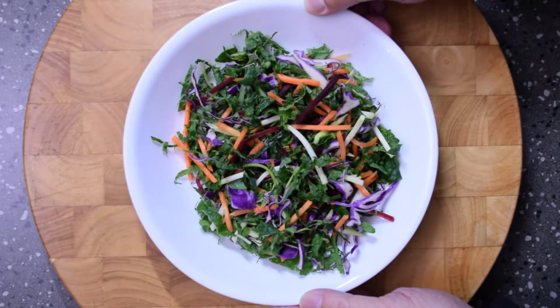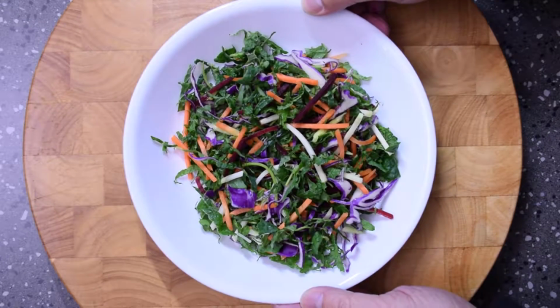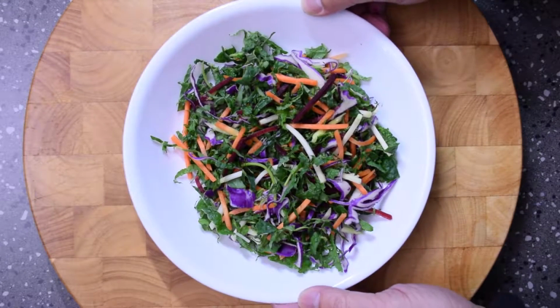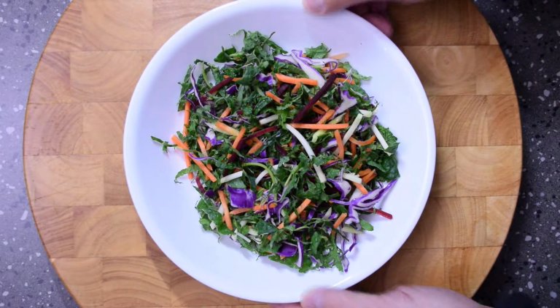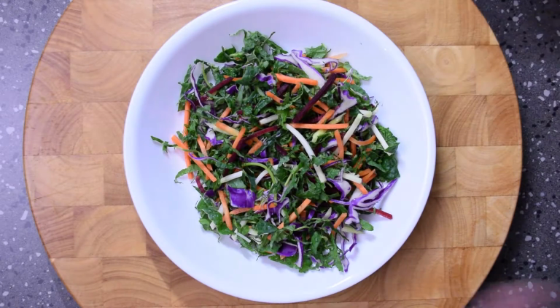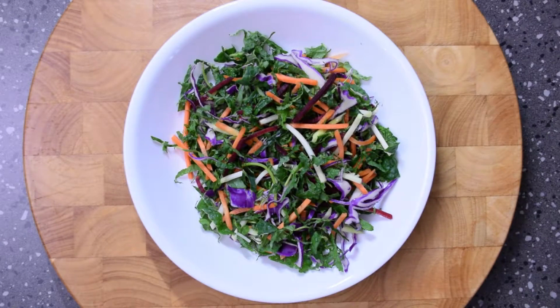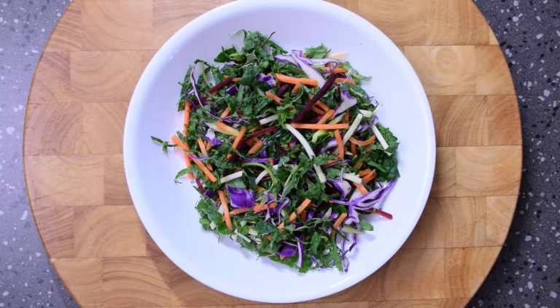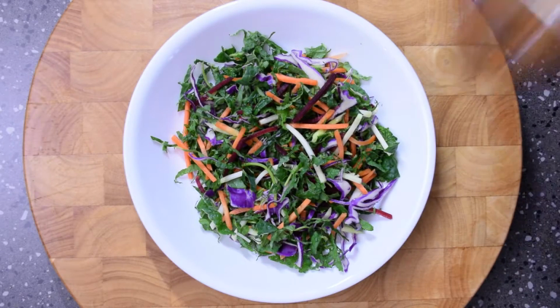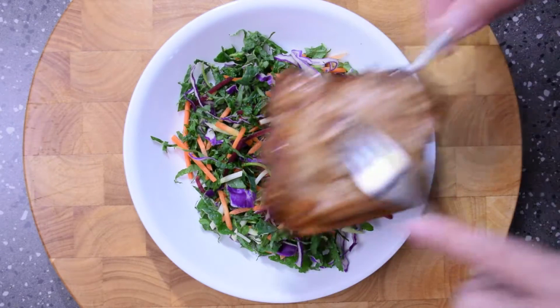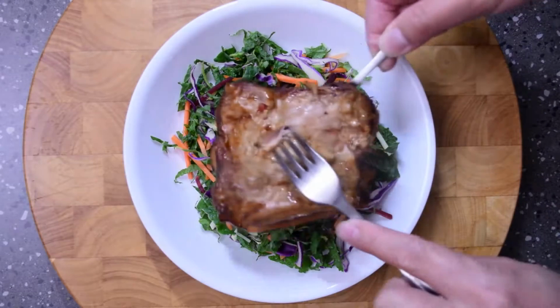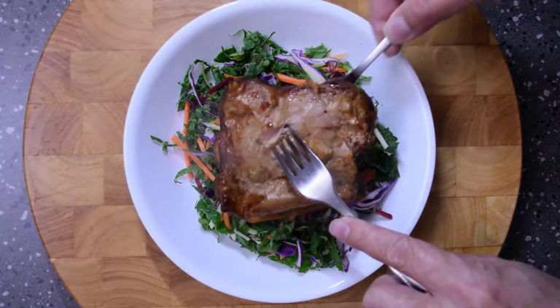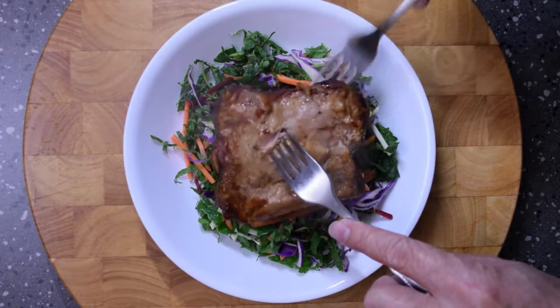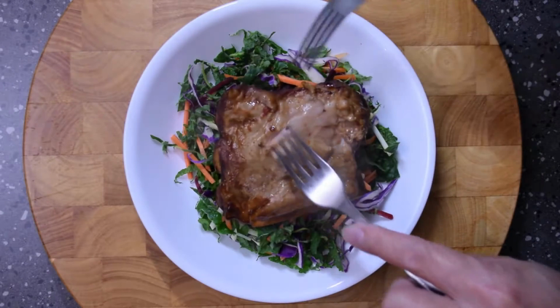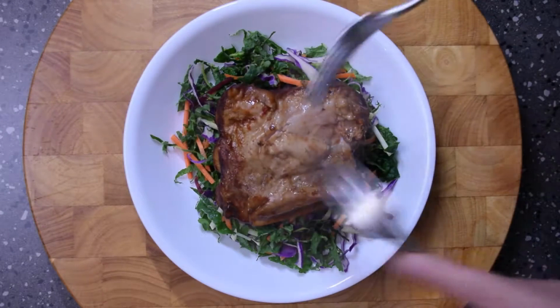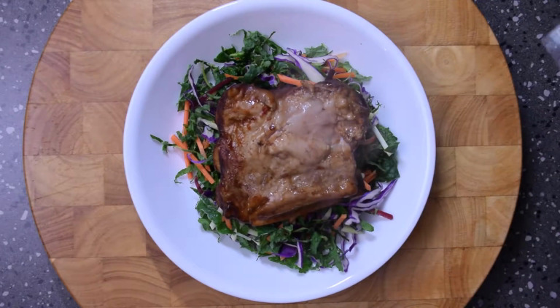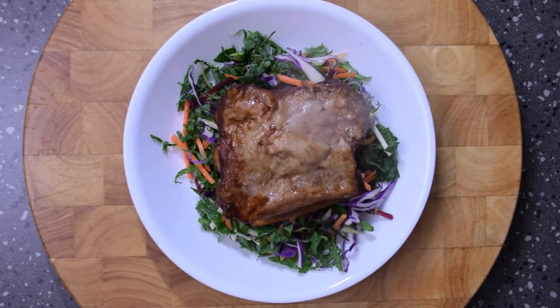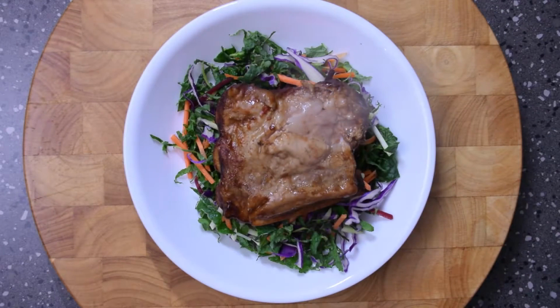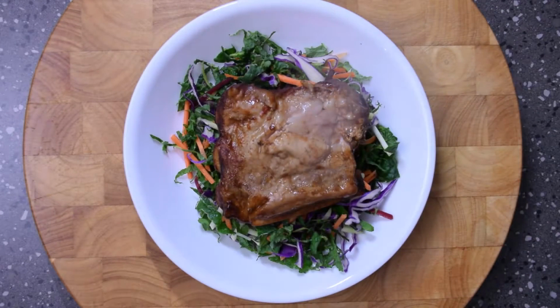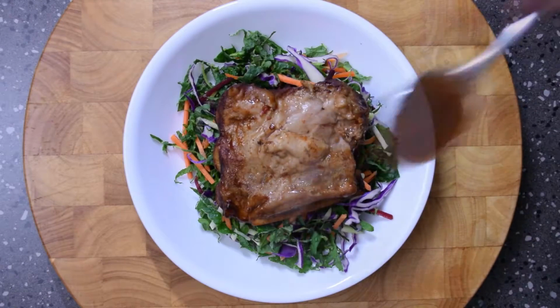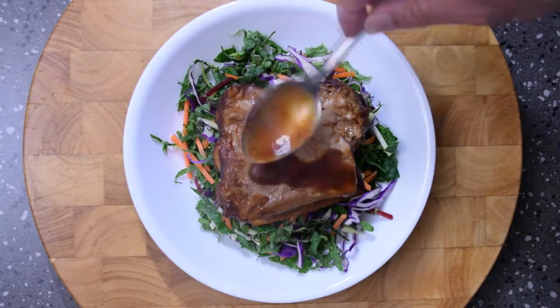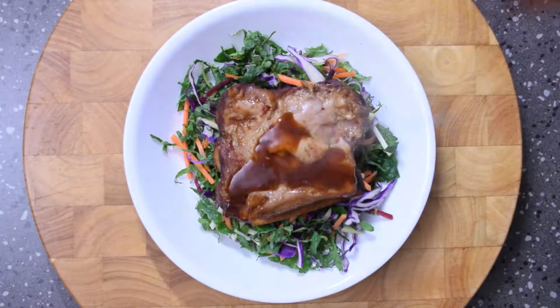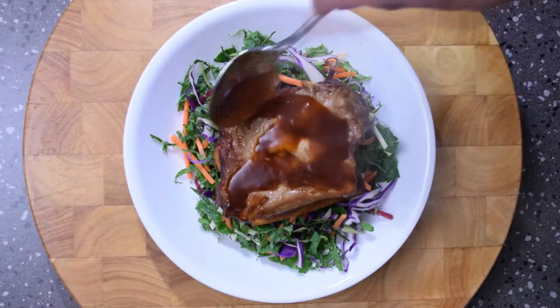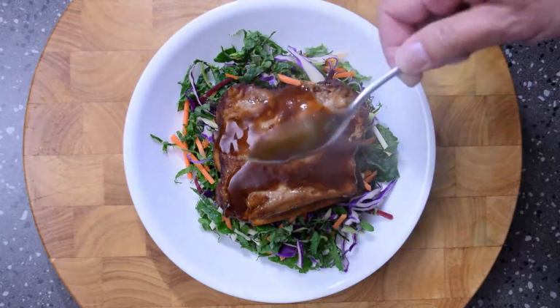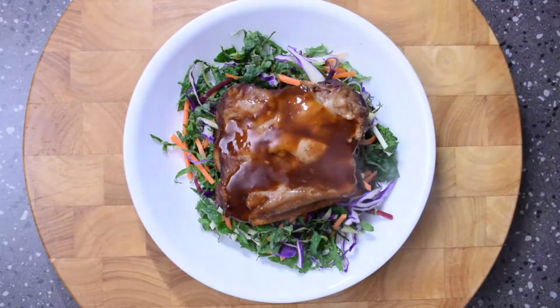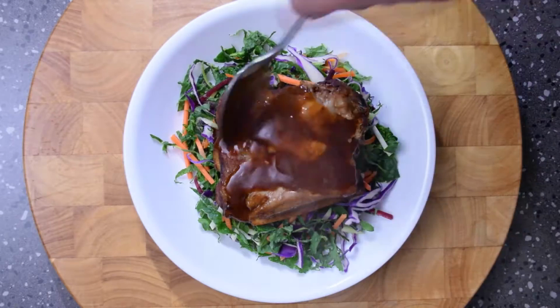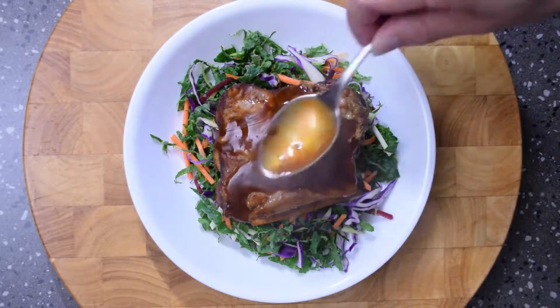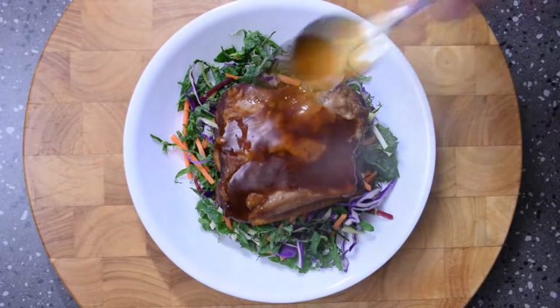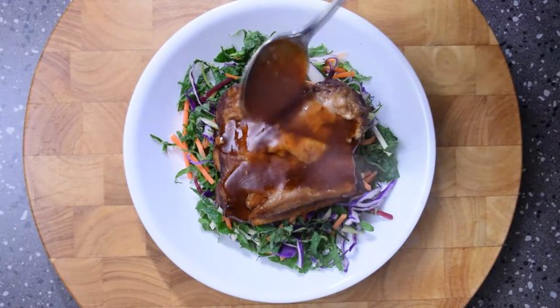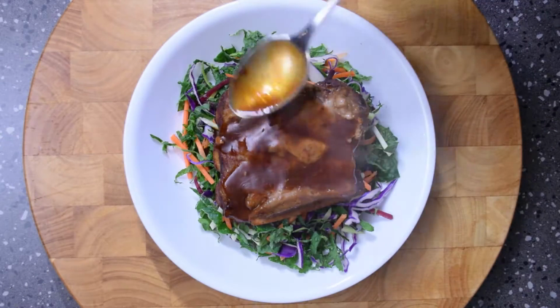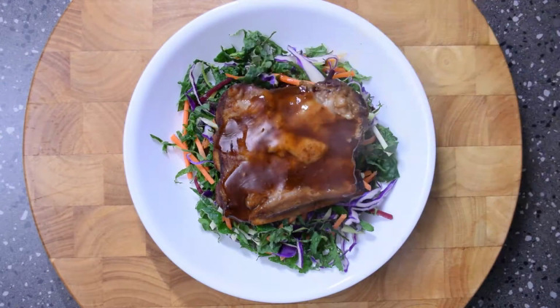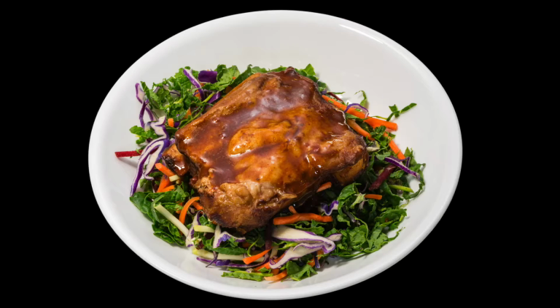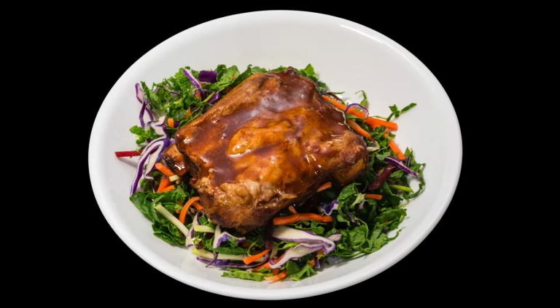I used some kale coleslaw to have with my ribs. Just add them to the coleslaw and then add some of that beautiful smoky barbecue sauce.